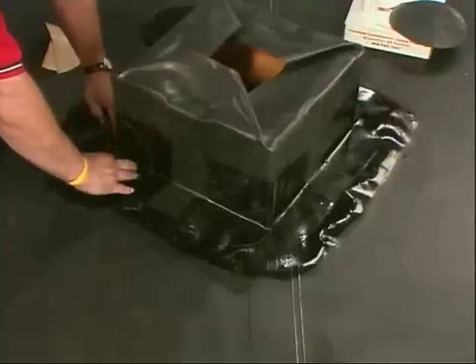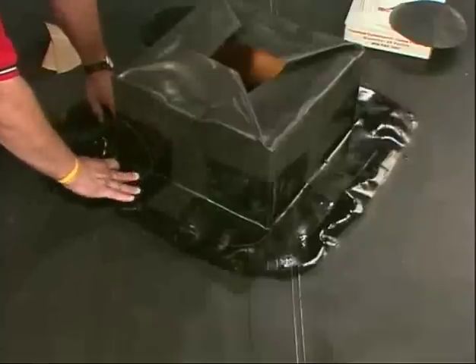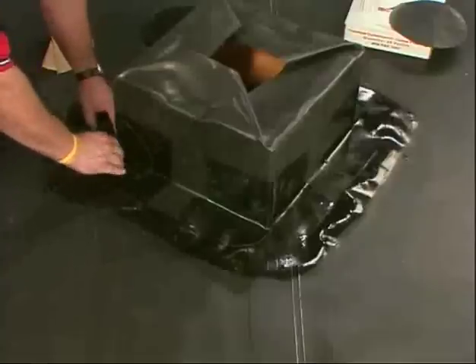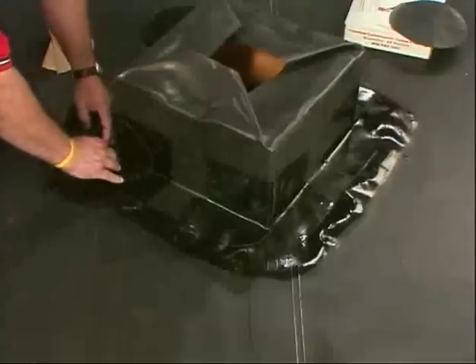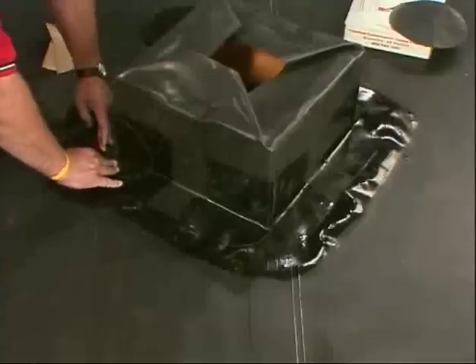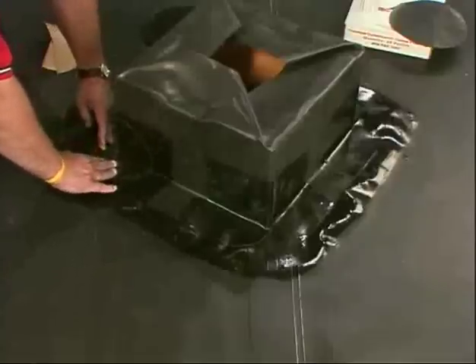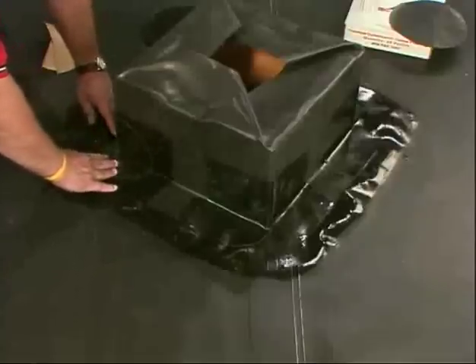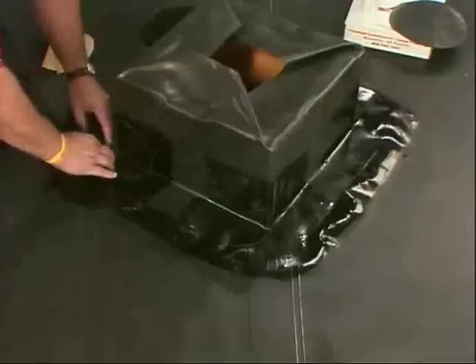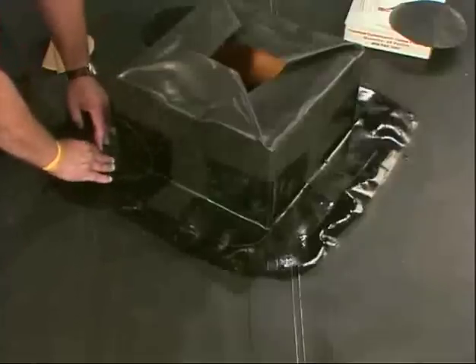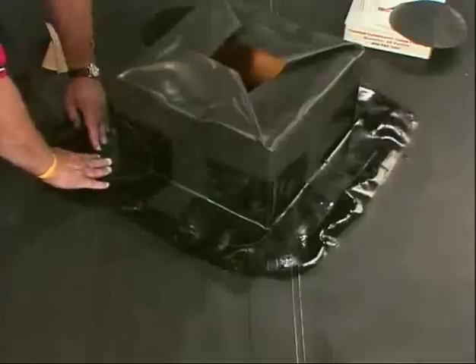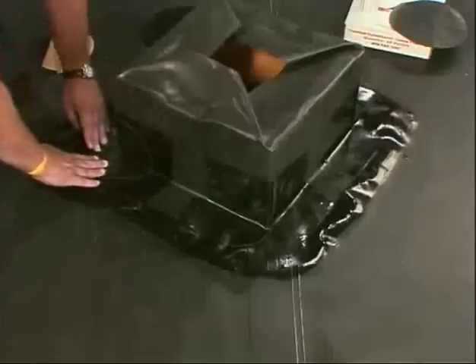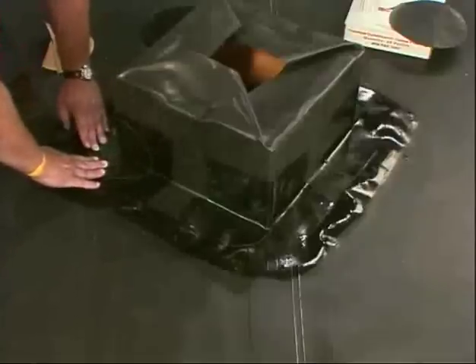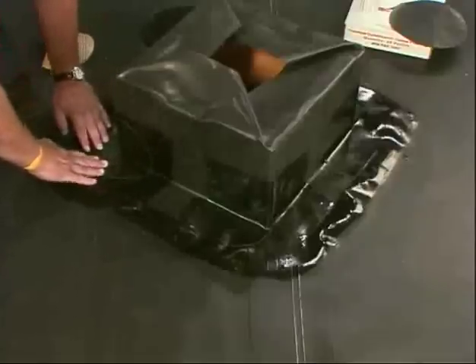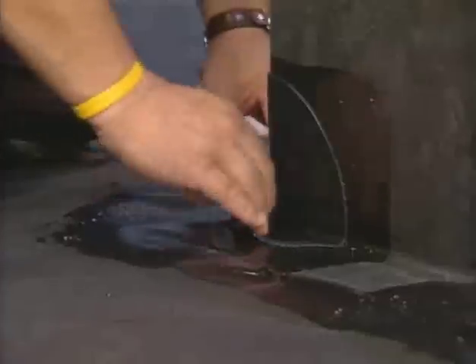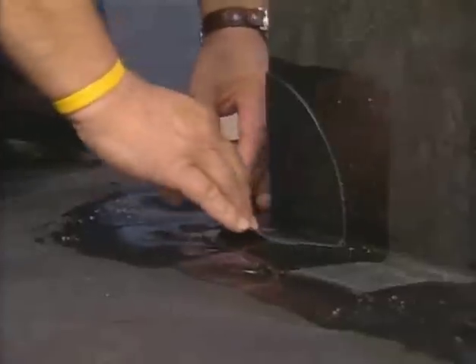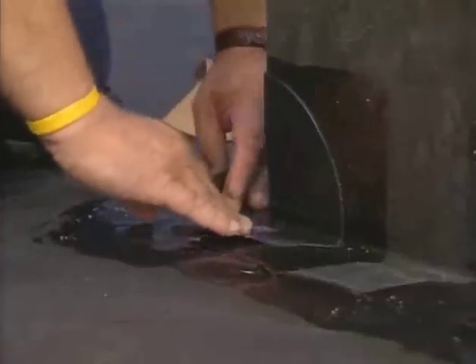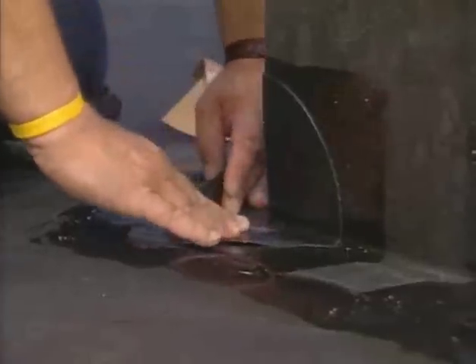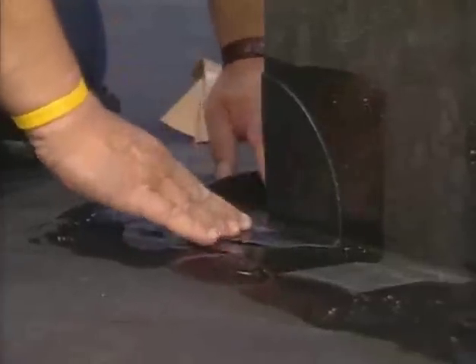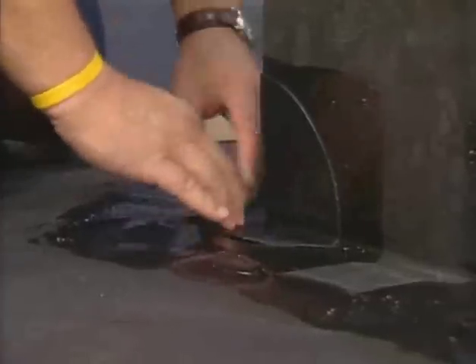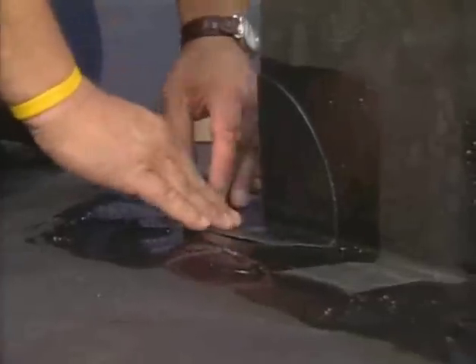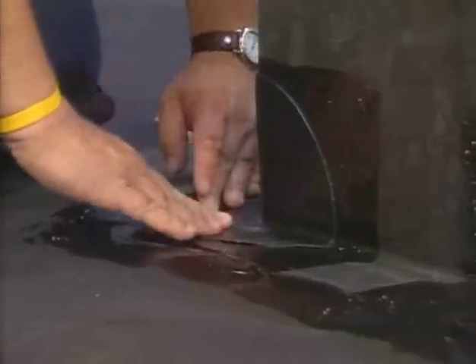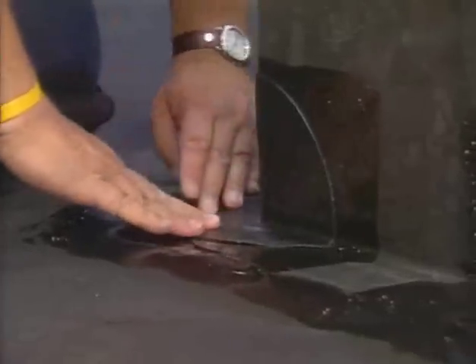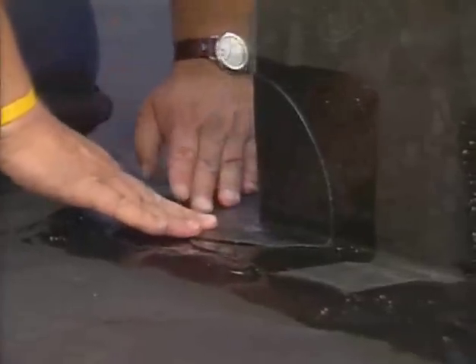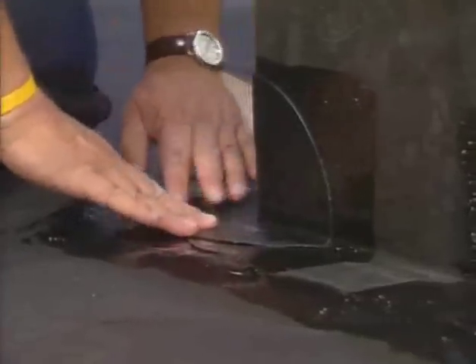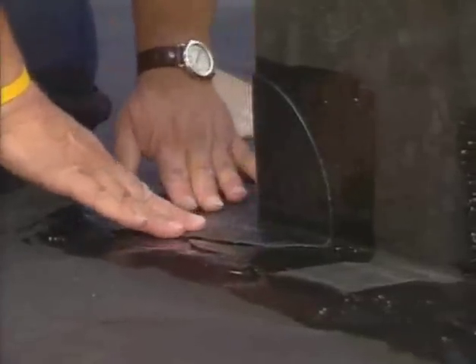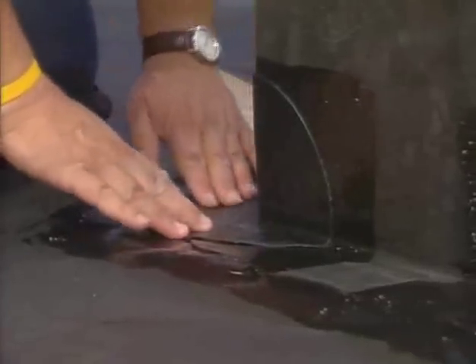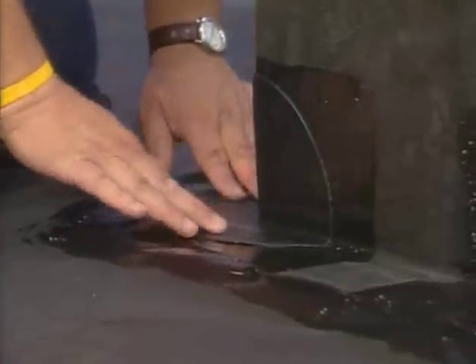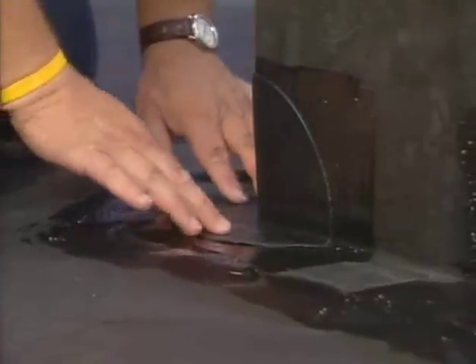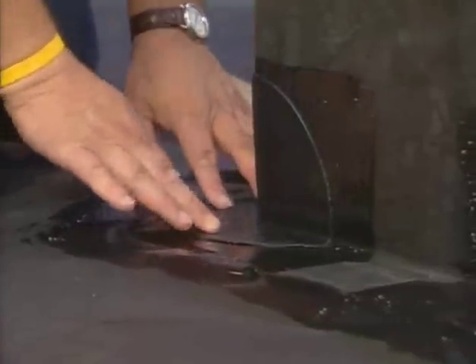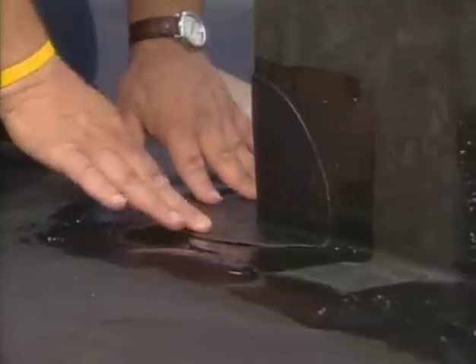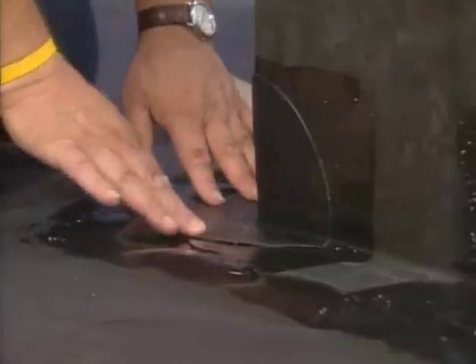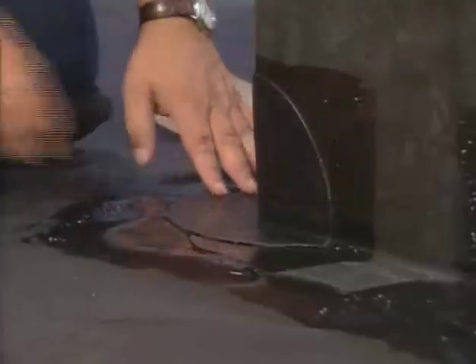Place your hands and fingers on the transition from the horizontal to the vertical. Mold the flashing into the transition by working from the vertical corner line out, in both directions, and along the transition to the edges of the flashing.